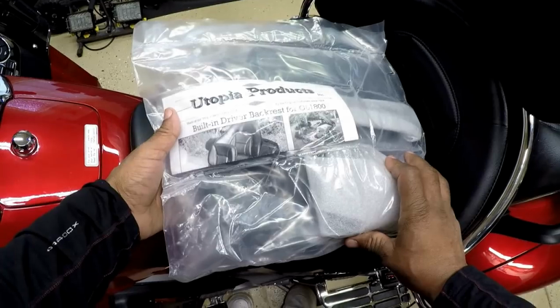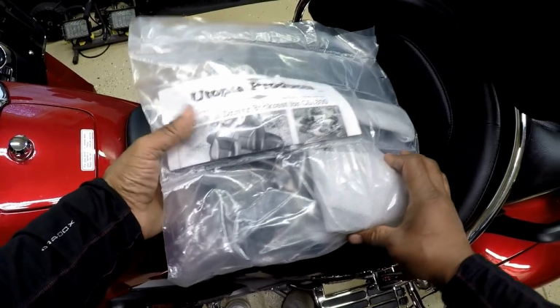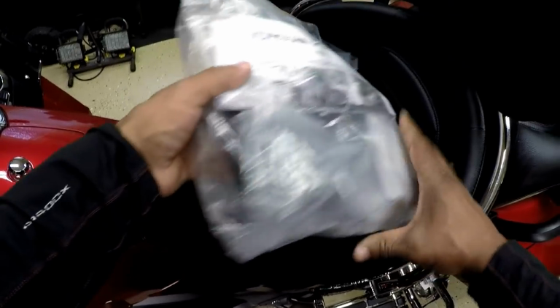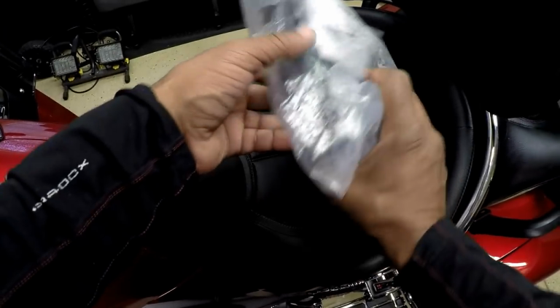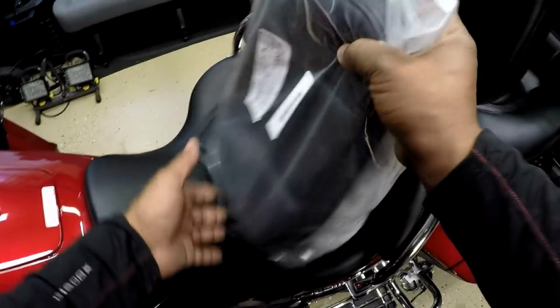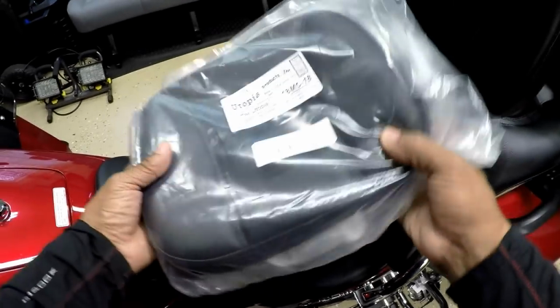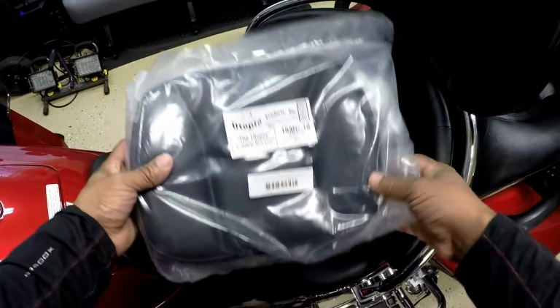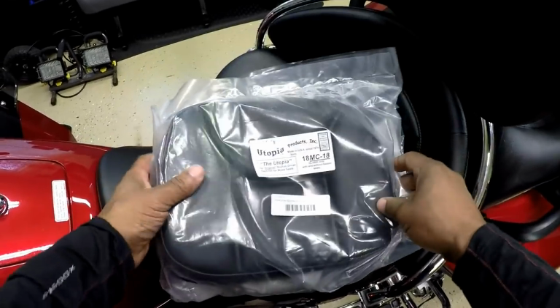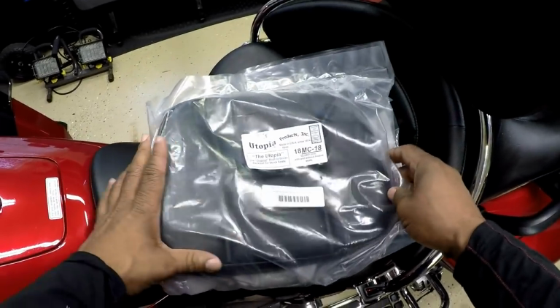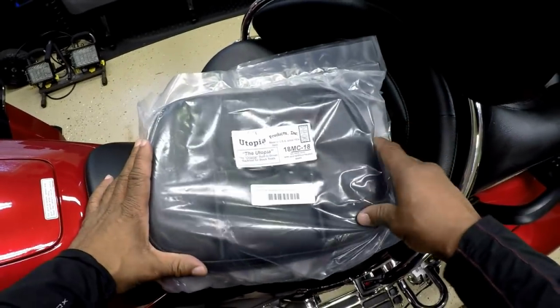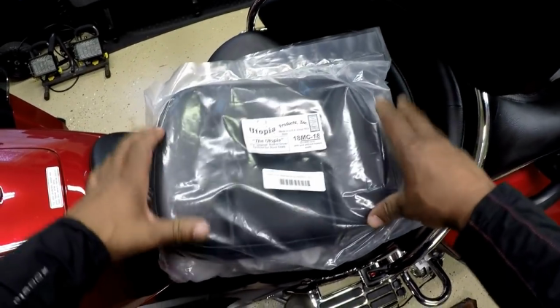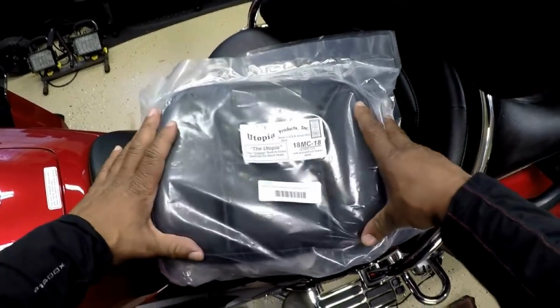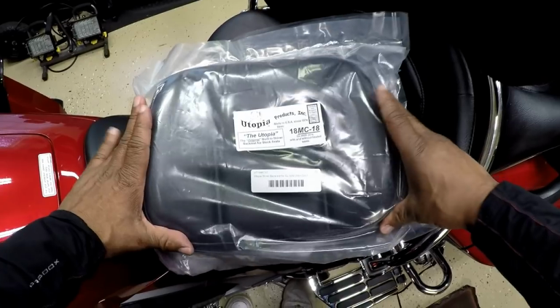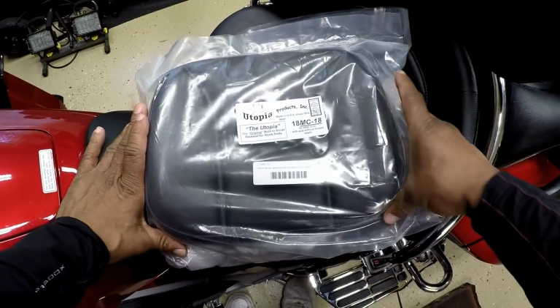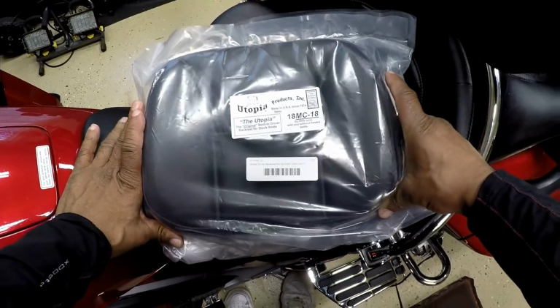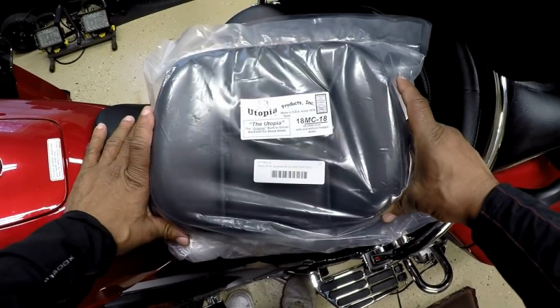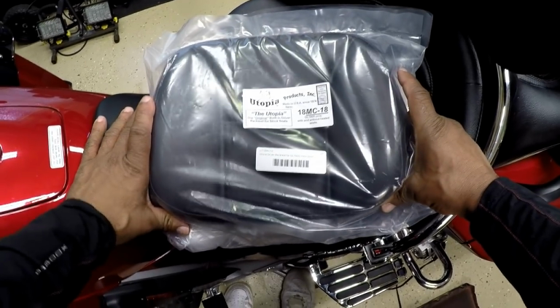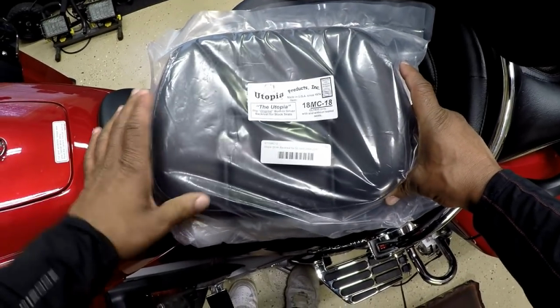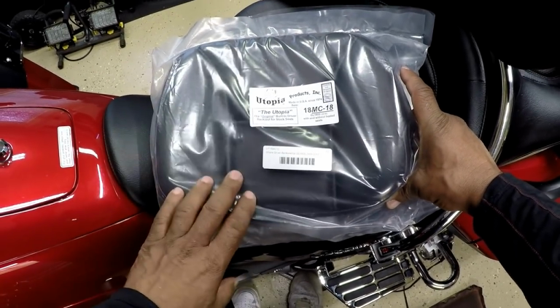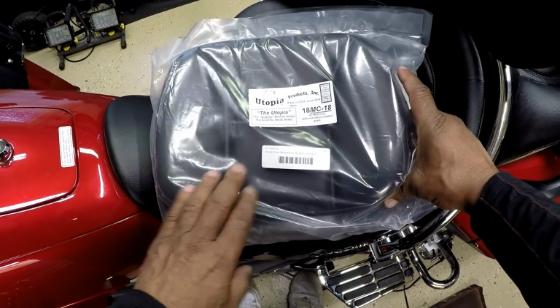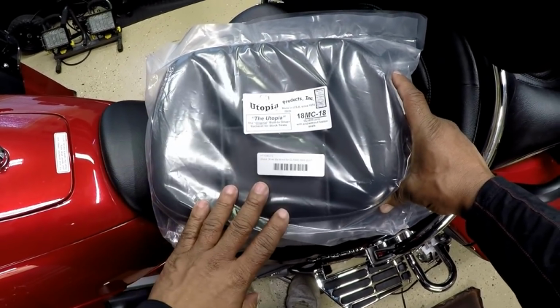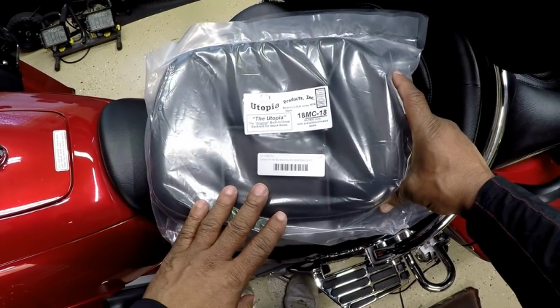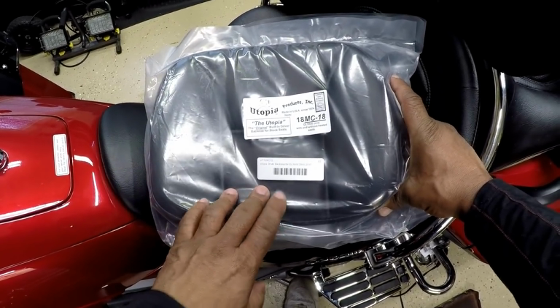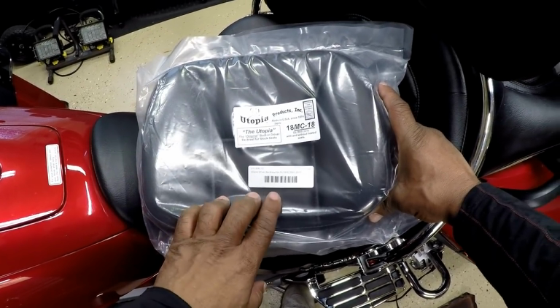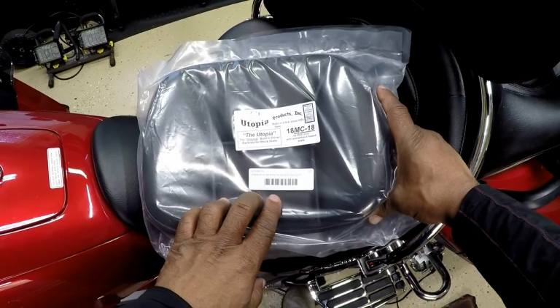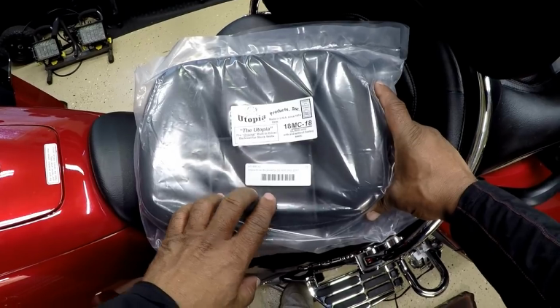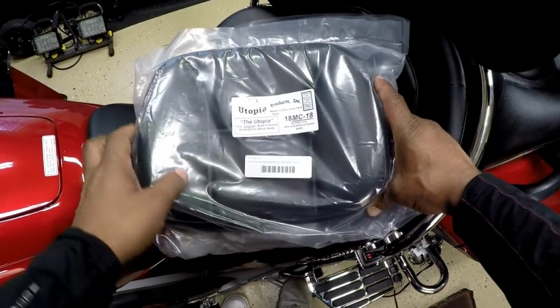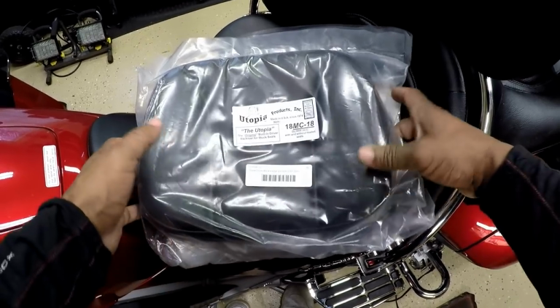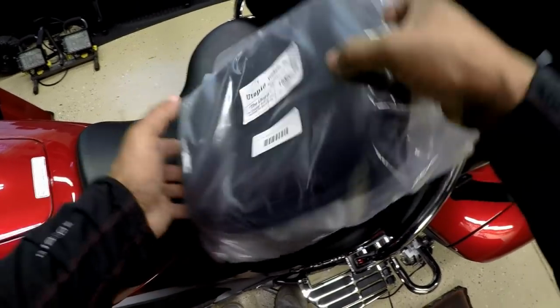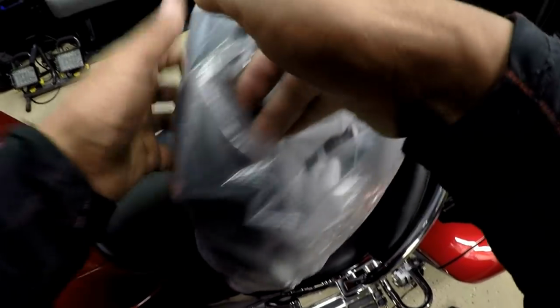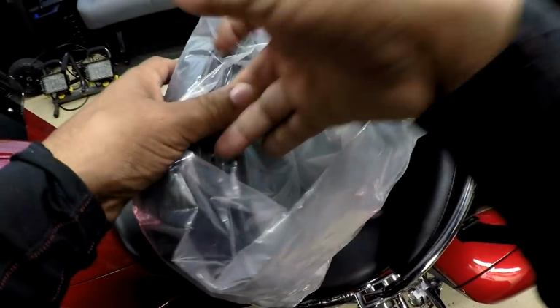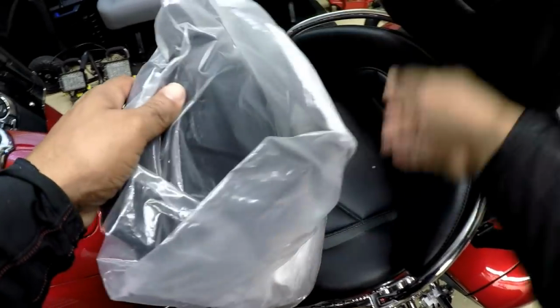What's up YouTube? This is your boy Chris out in the Caliente garage. In this video I will be installing a new Utopia driver's backrest for my Honda Goldwing GL1800.